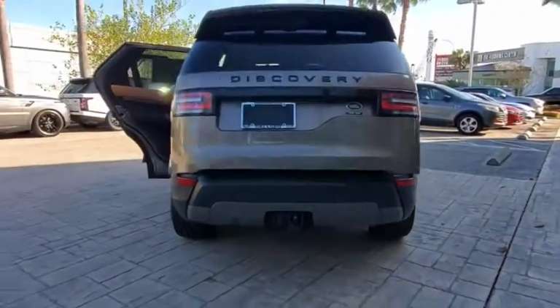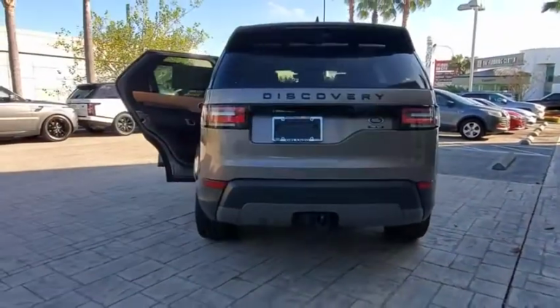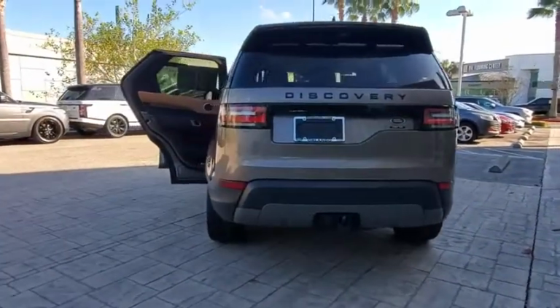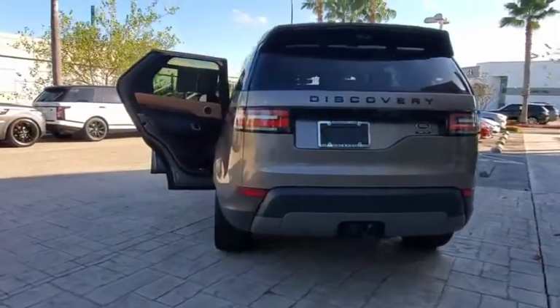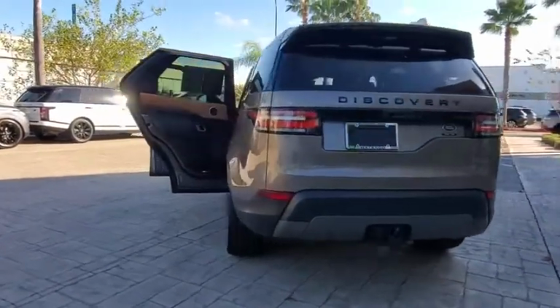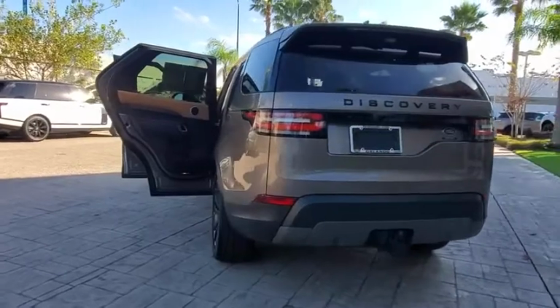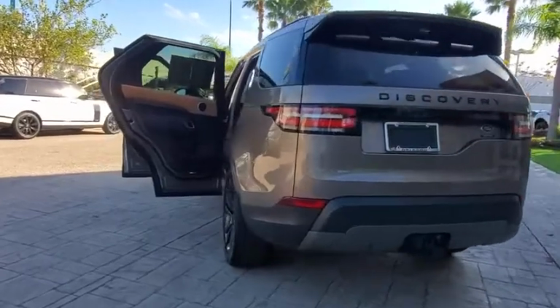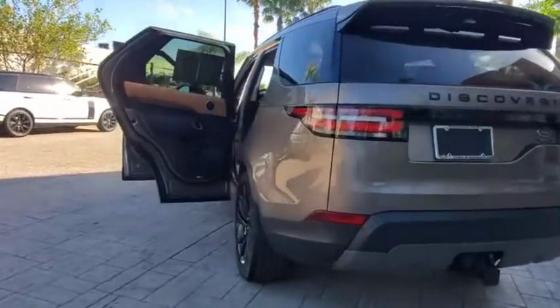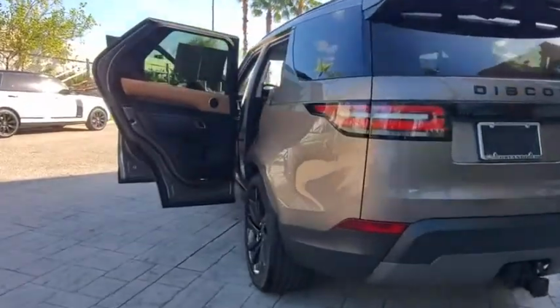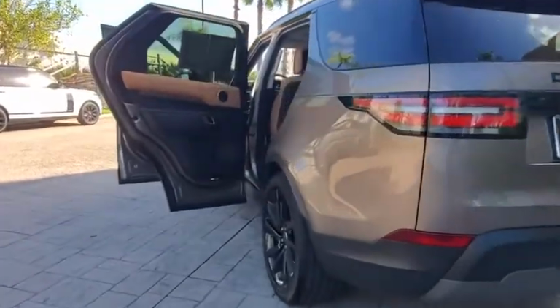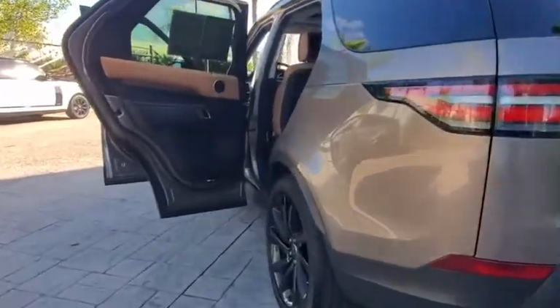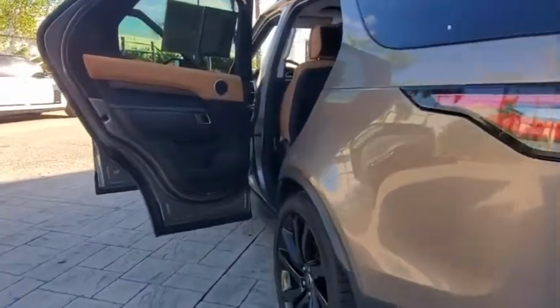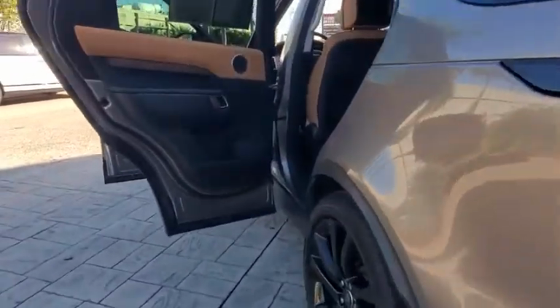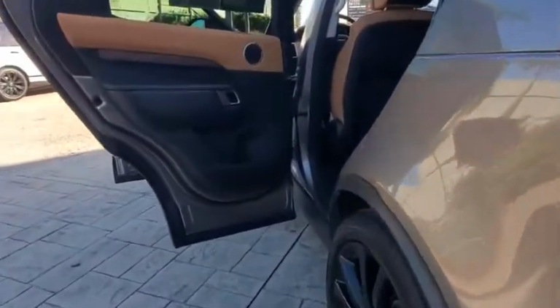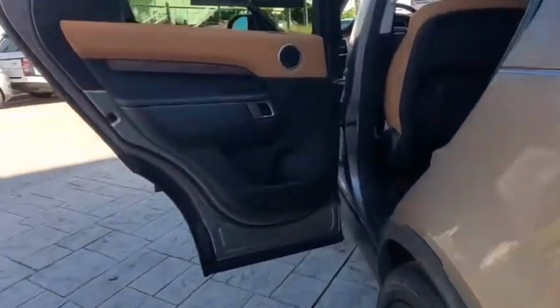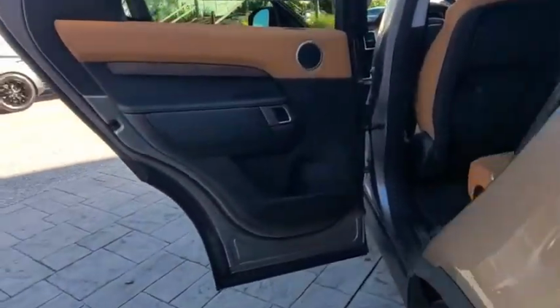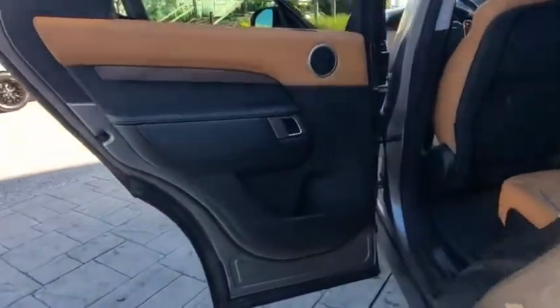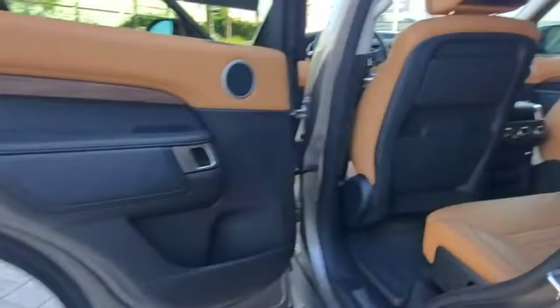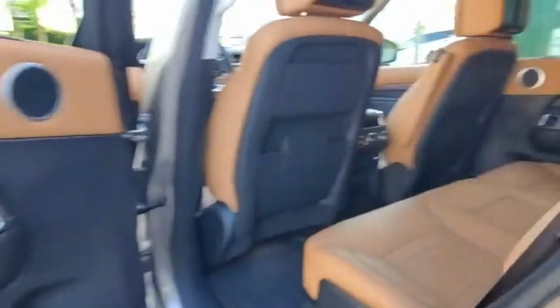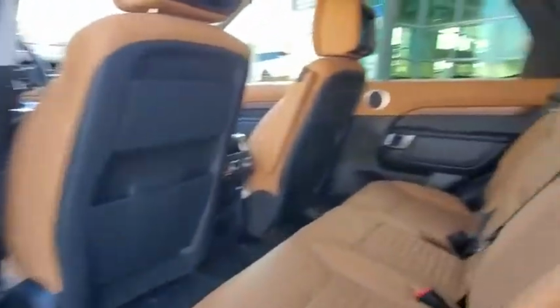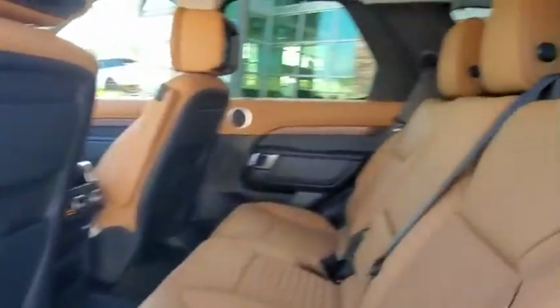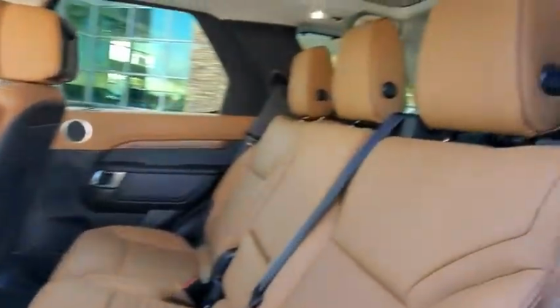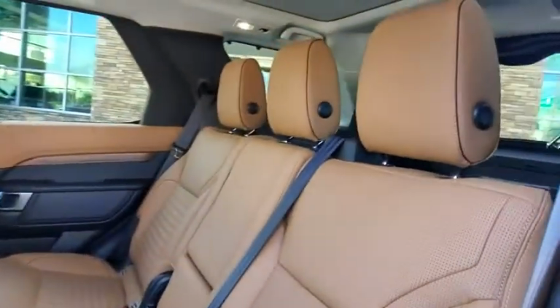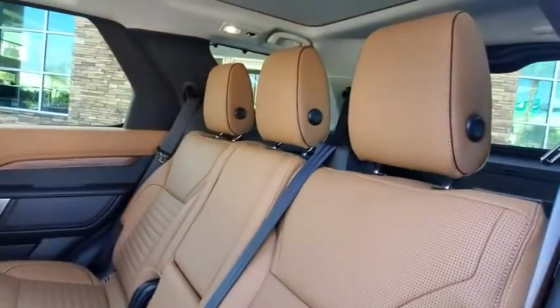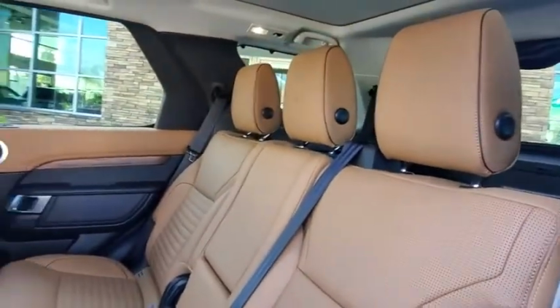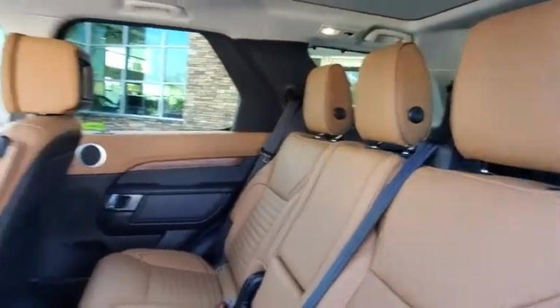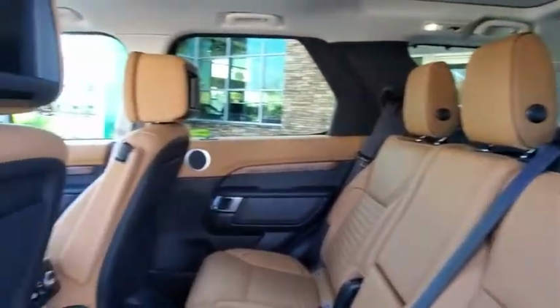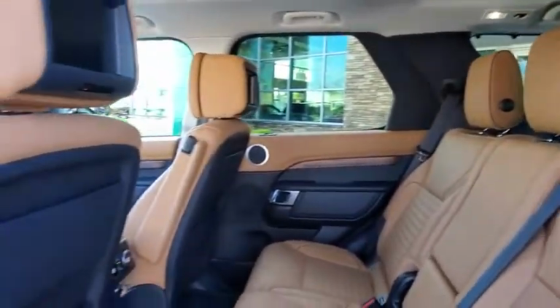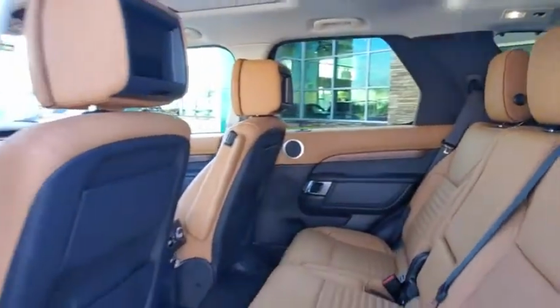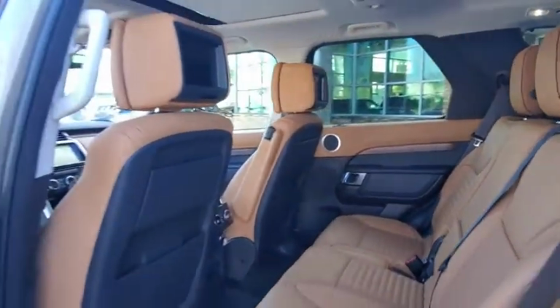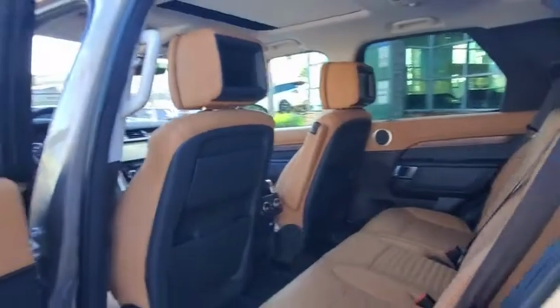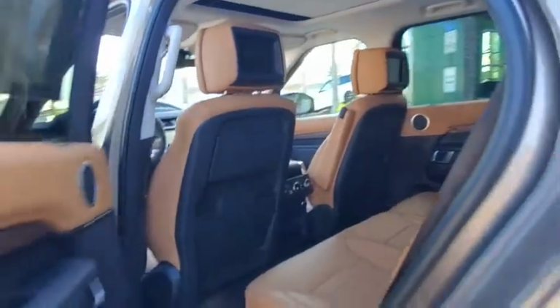Traction control, stability control, keyless entry, Bluetooth, leather-wrapped steering wheel, adjustable steering wheel, power steering, keyless start, floor mats, four-wheel drive, four-wheel disc brakes, aluminum wheels.